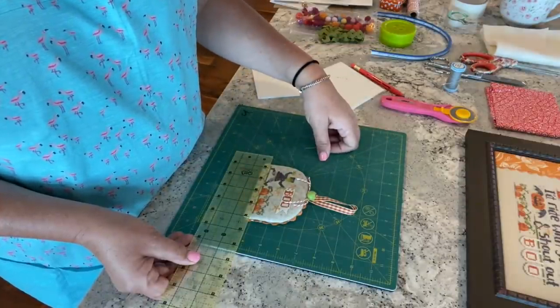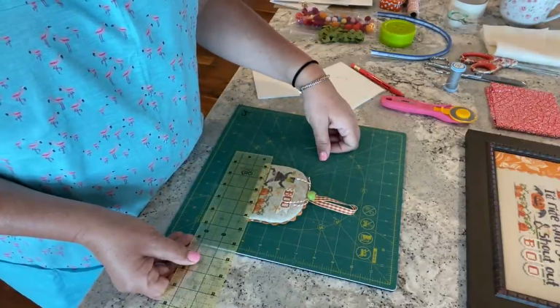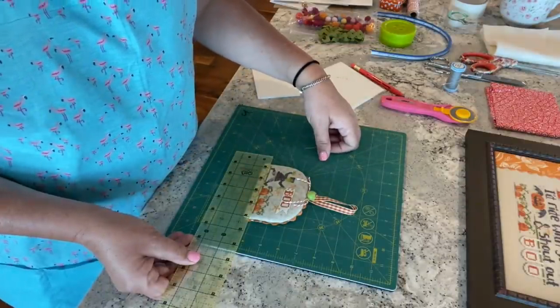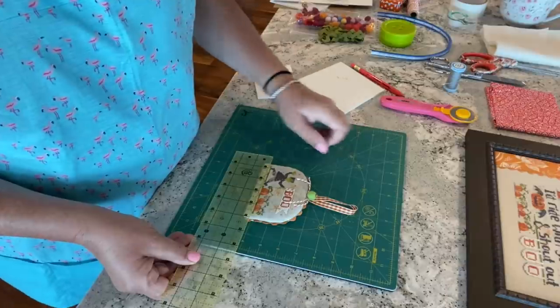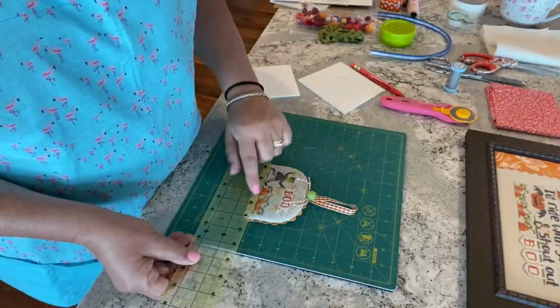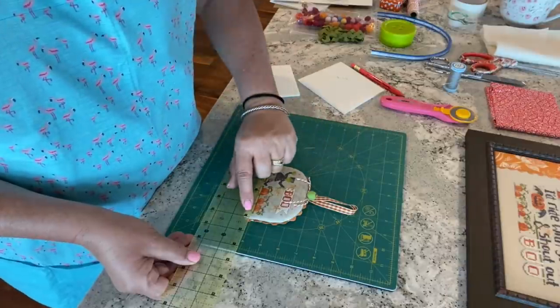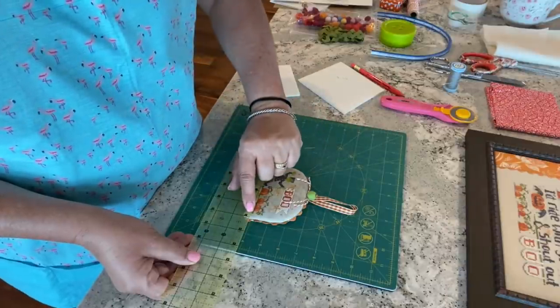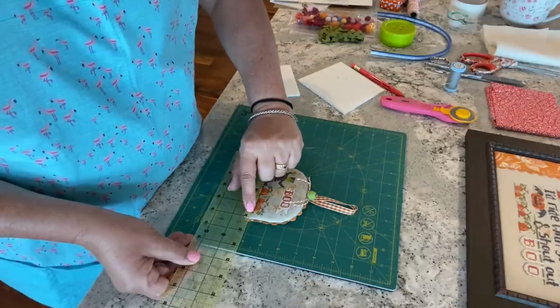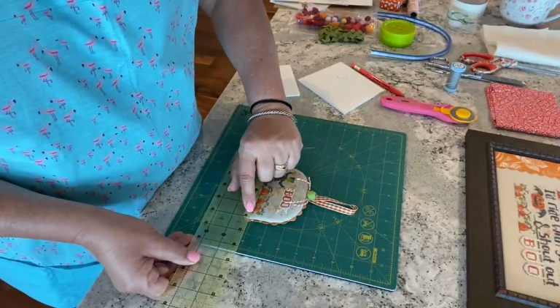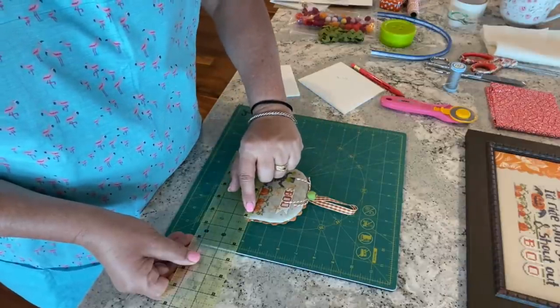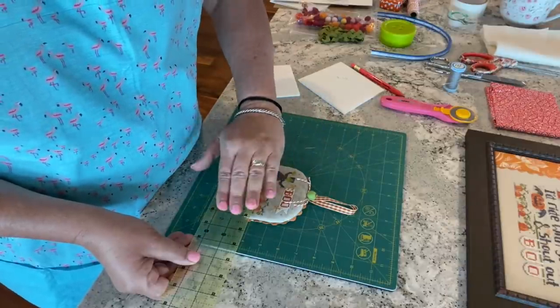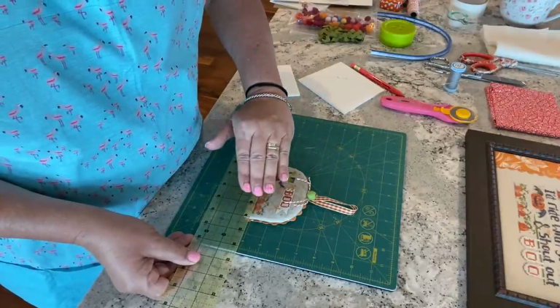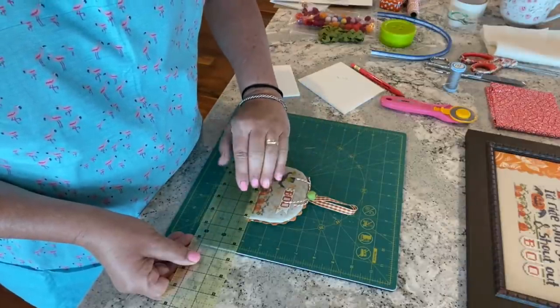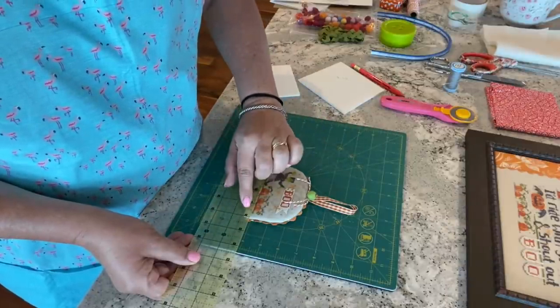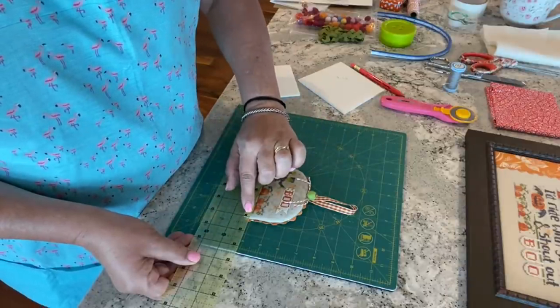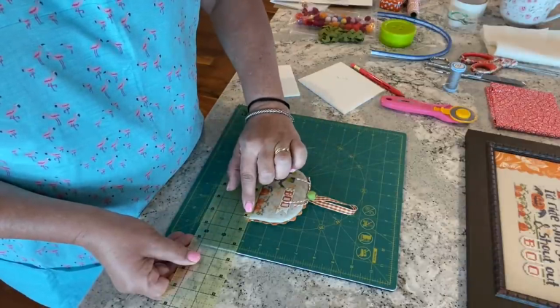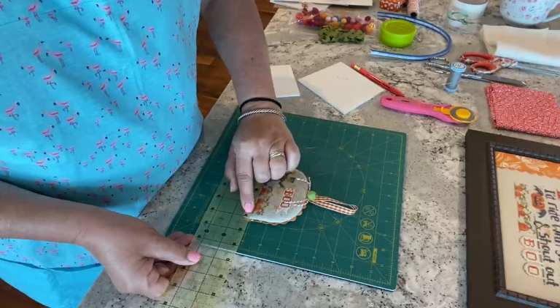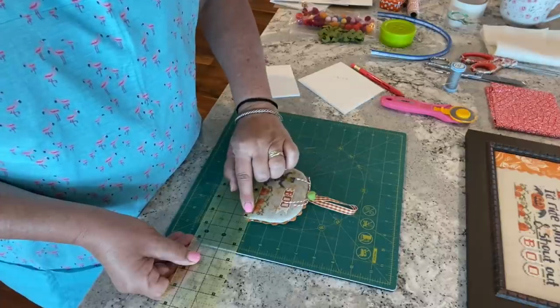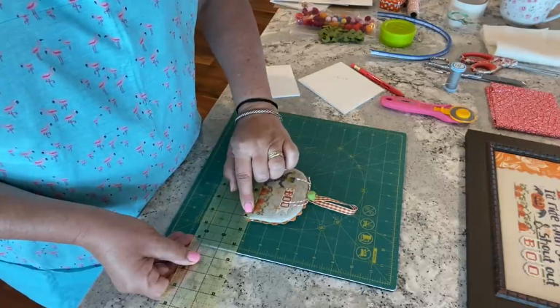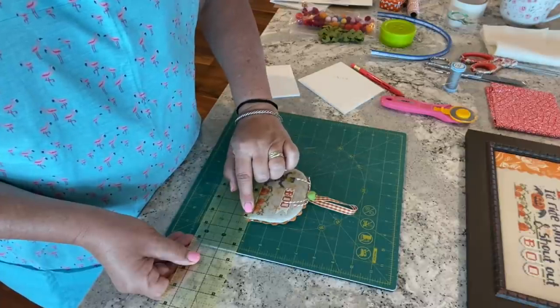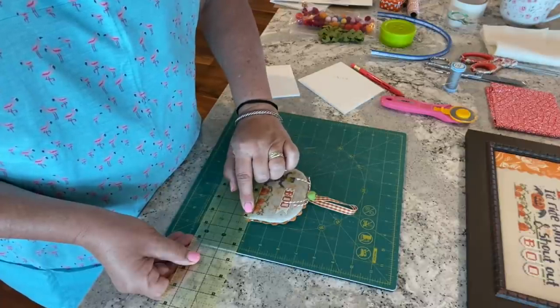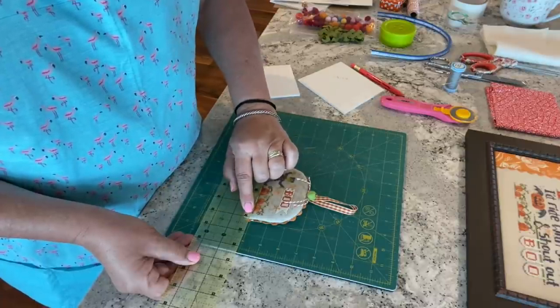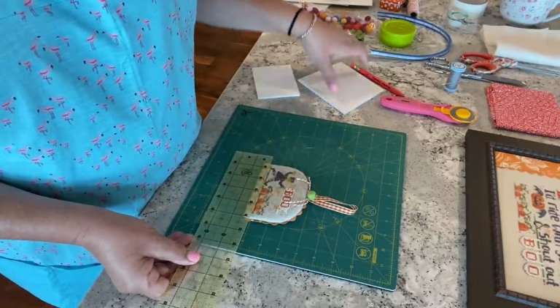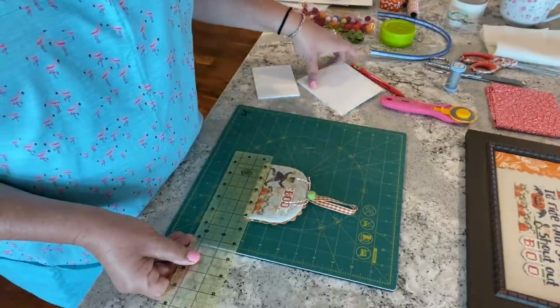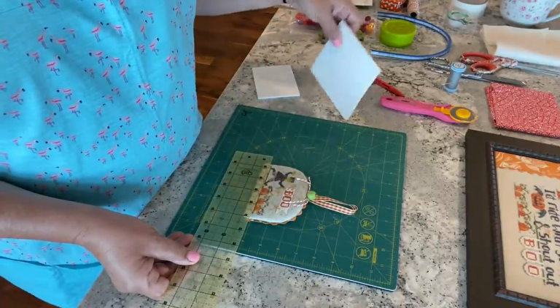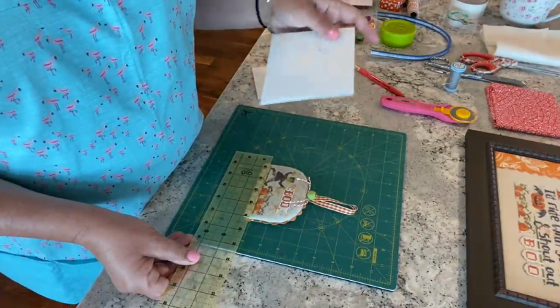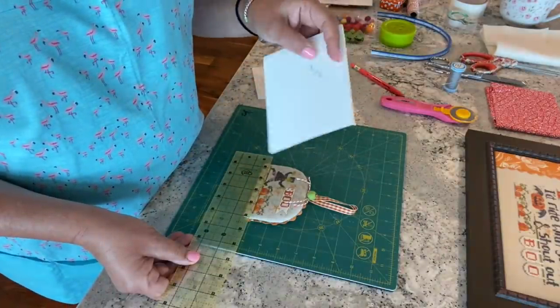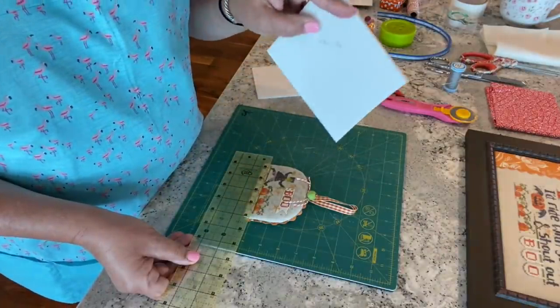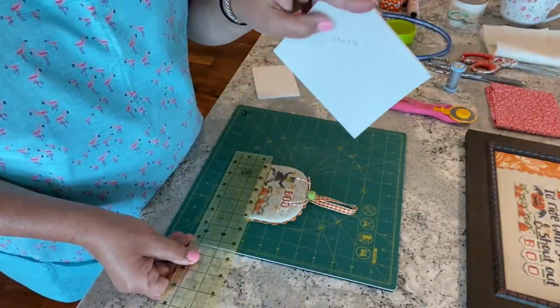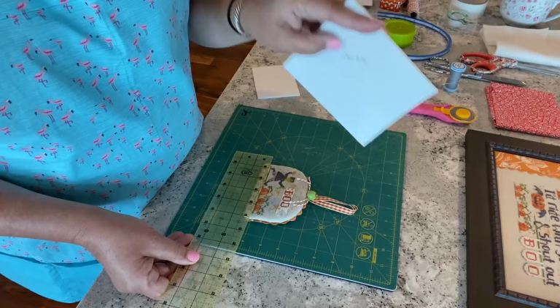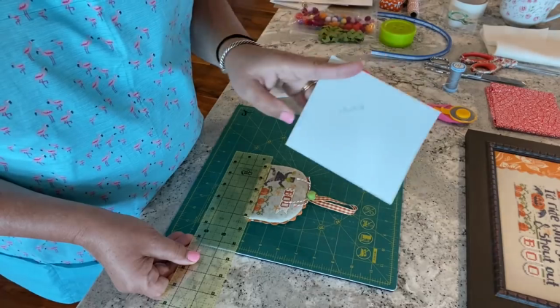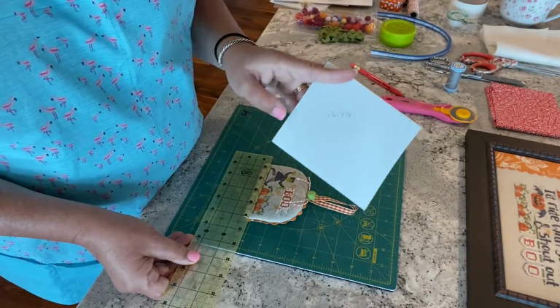It's ending right between four and five-eighths and four and three-quarters. I'm going to err on the larger side since I can always cut it back, so I'll cut it at four and three-quarters. If you're like me, make sure you write it down.